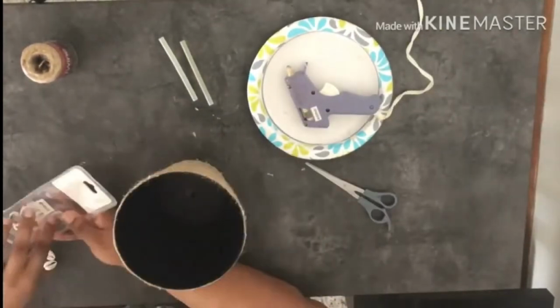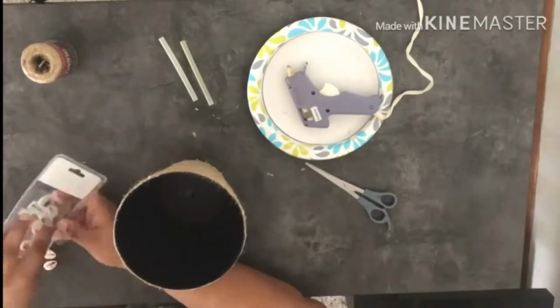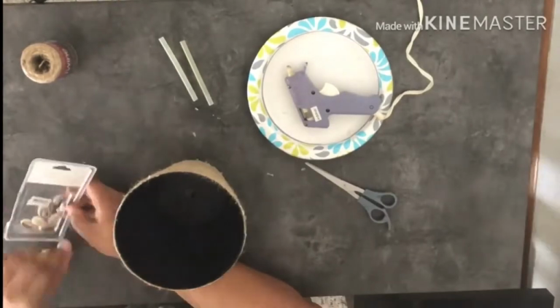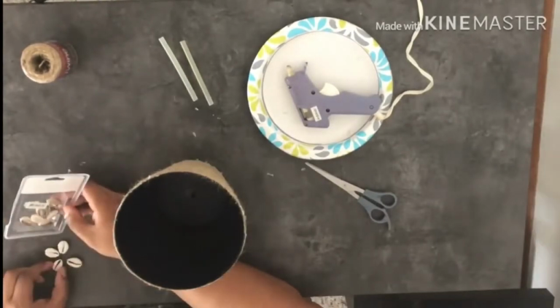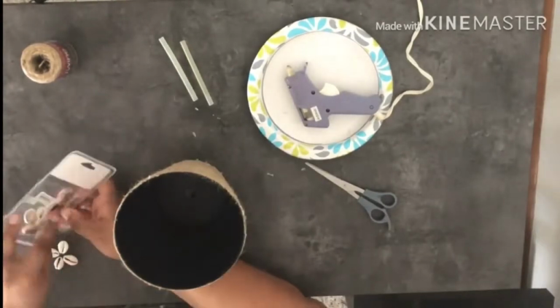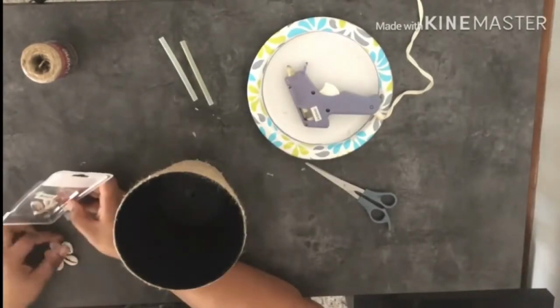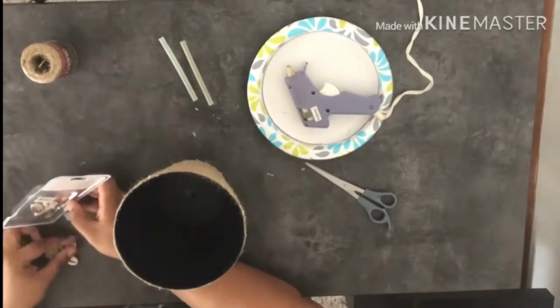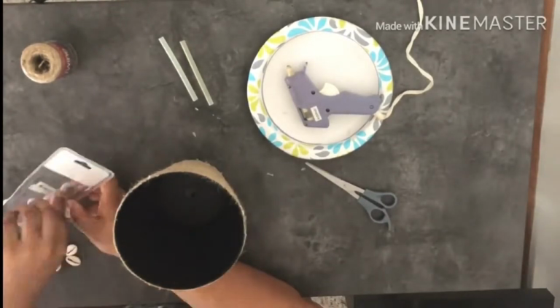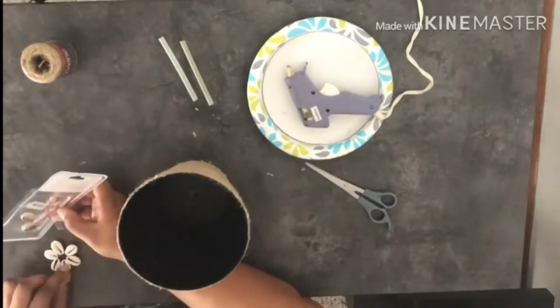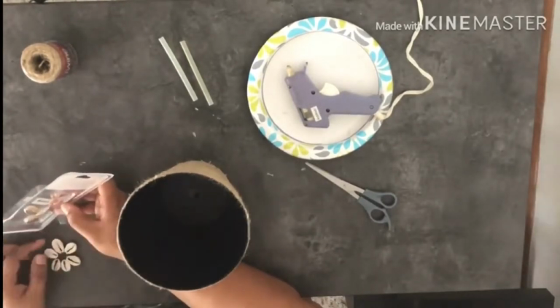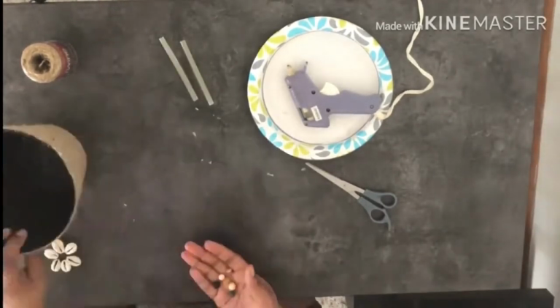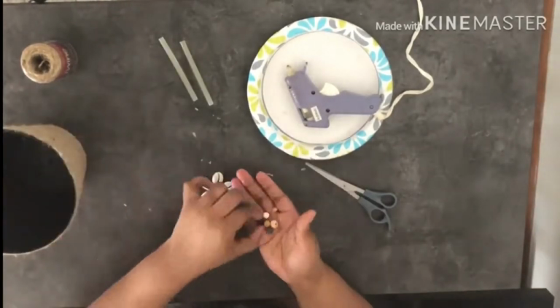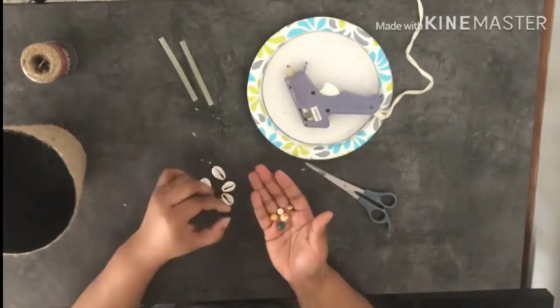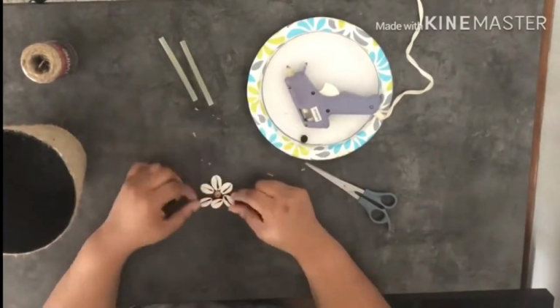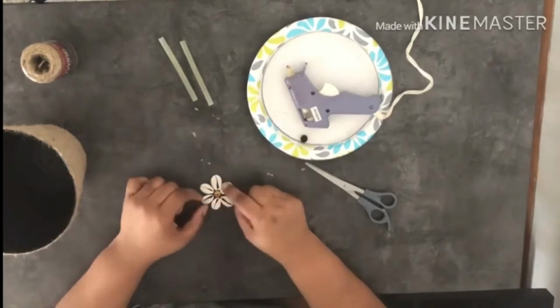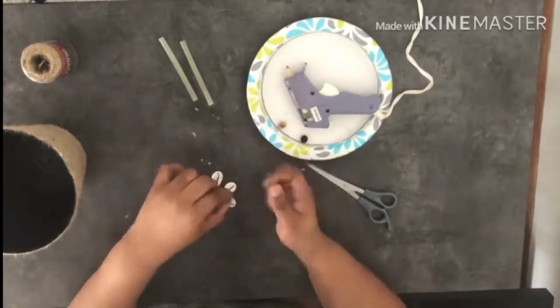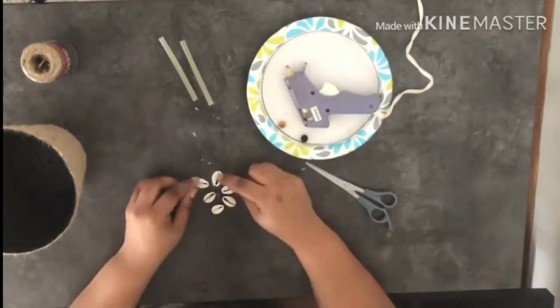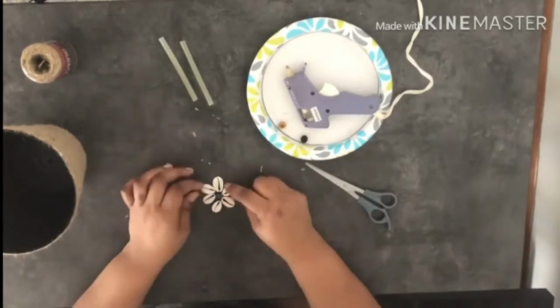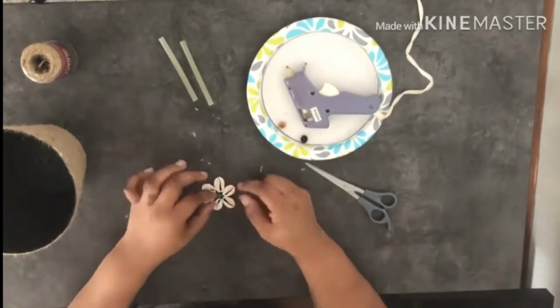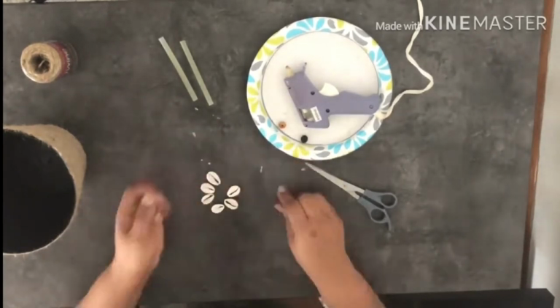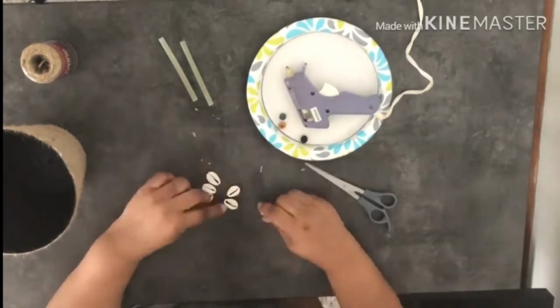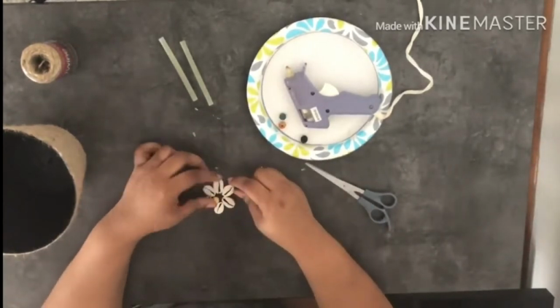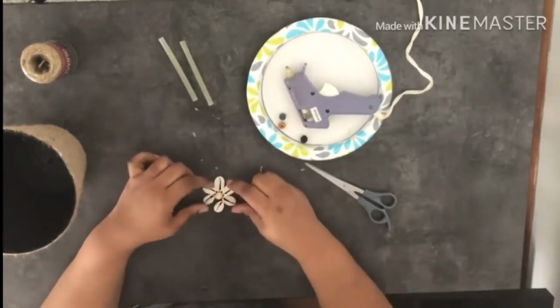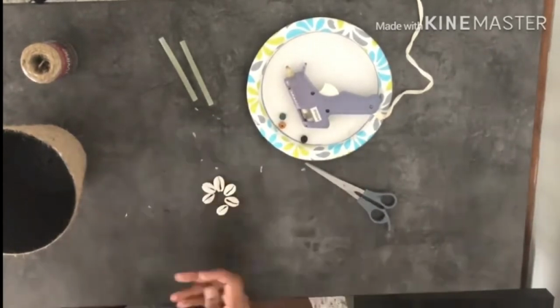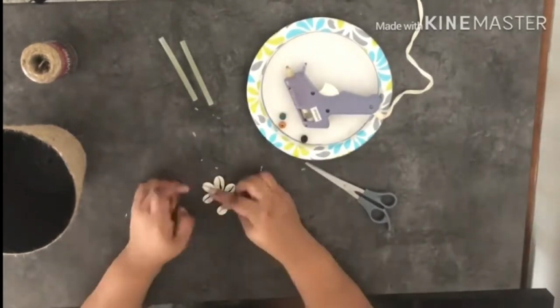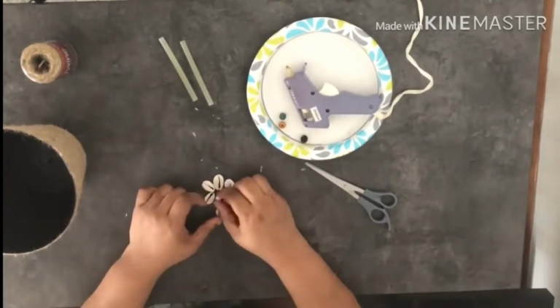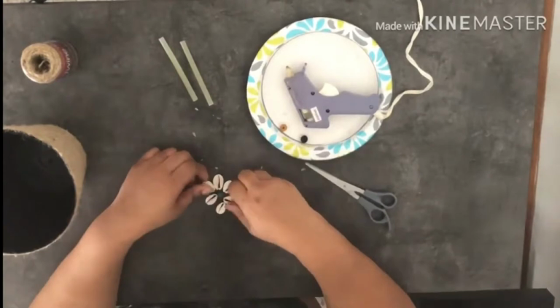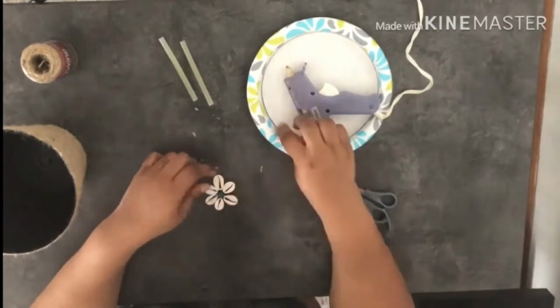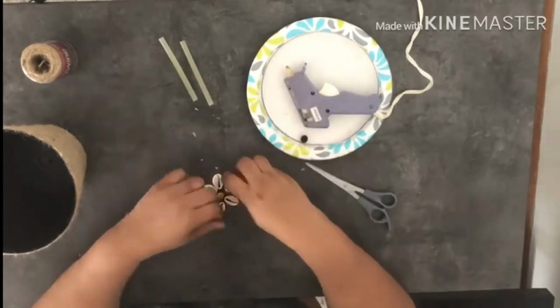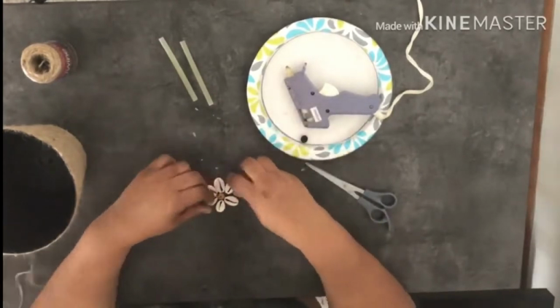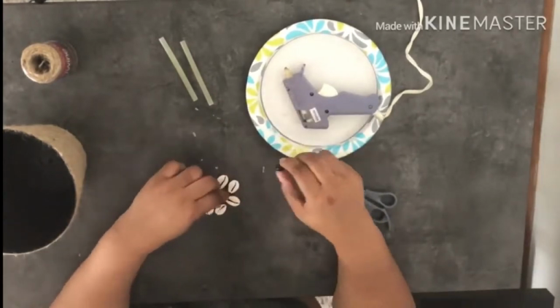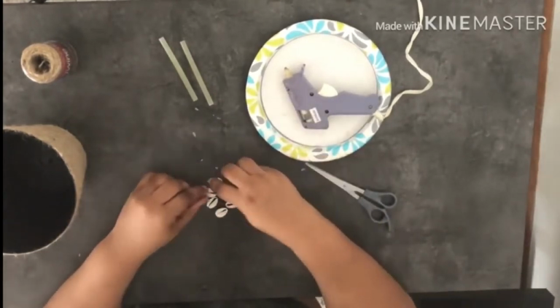At this point I've completed wrapping the twine around the flower pot. I decided I needed to add something a little extra to it, so I pulled out some cowrie shells that I had on hand as well as a couple of different bead options to see which one I liked best.